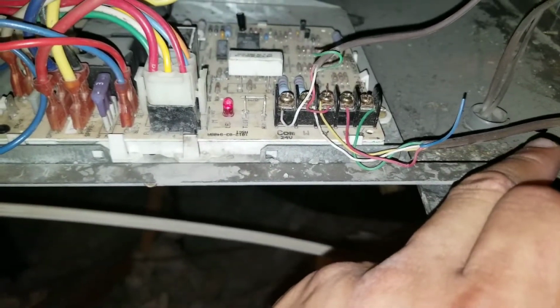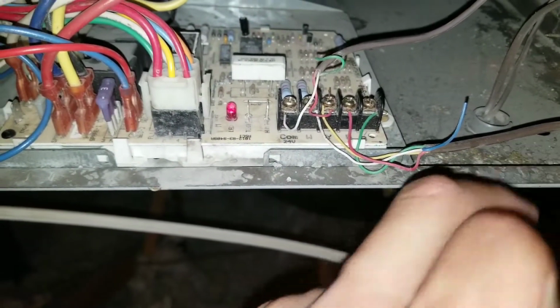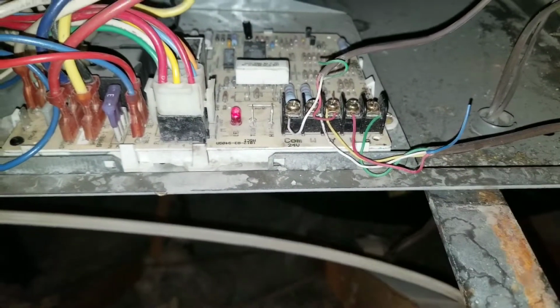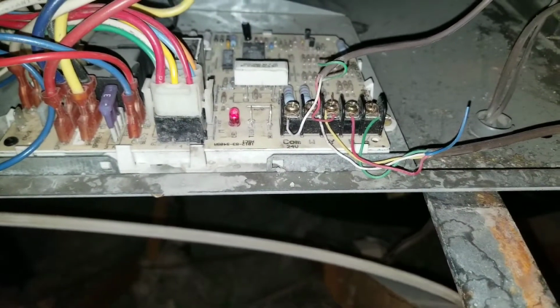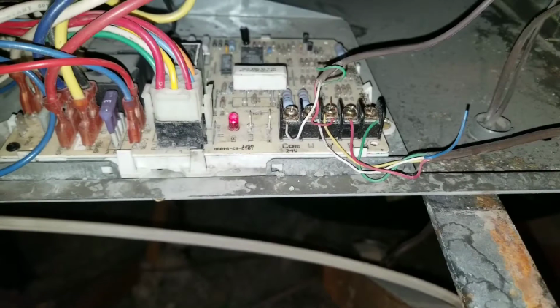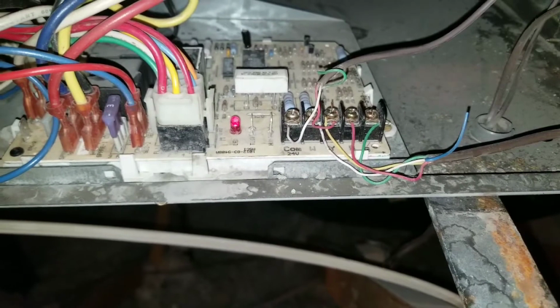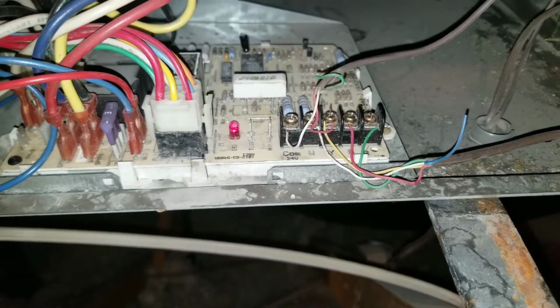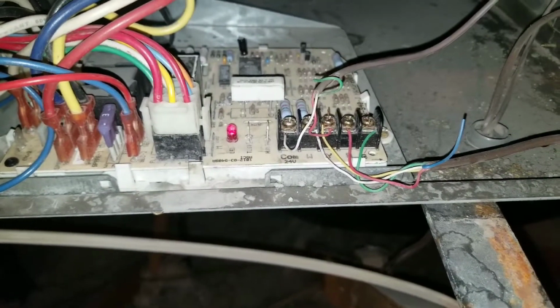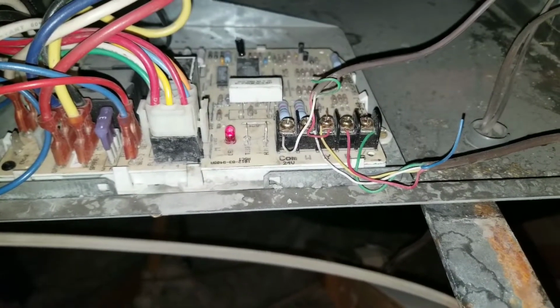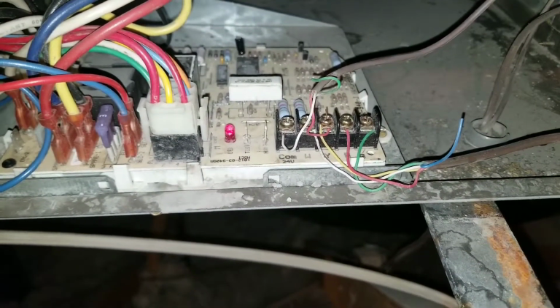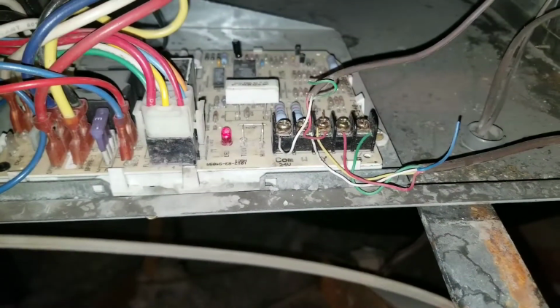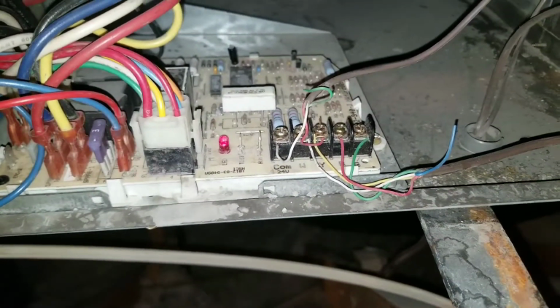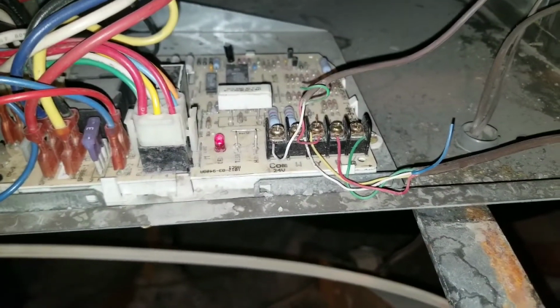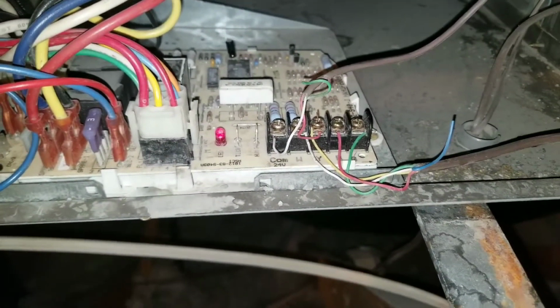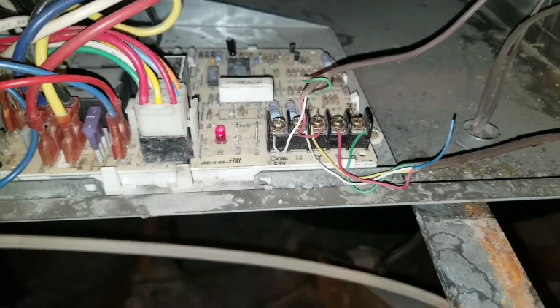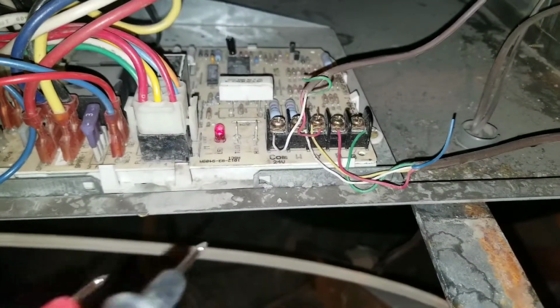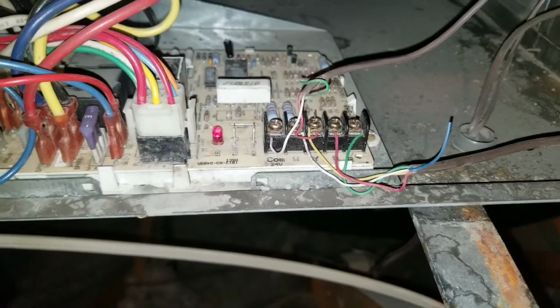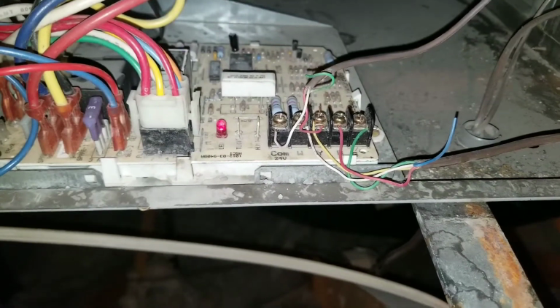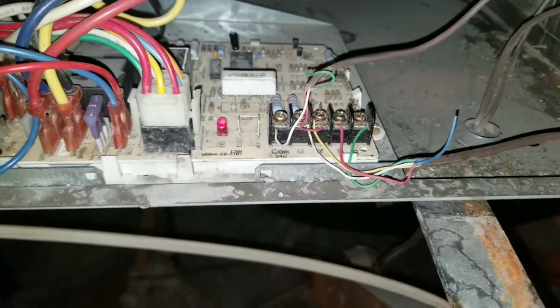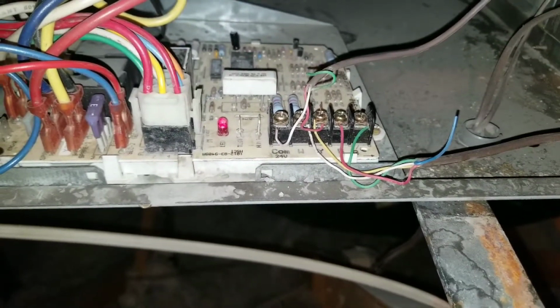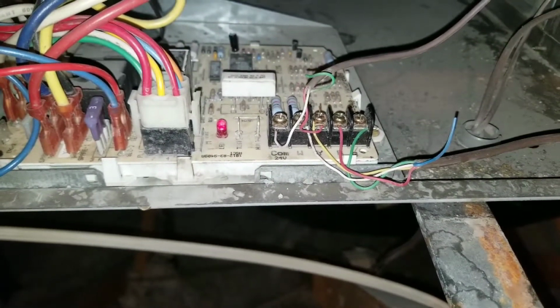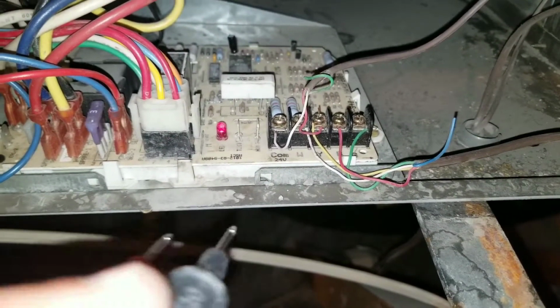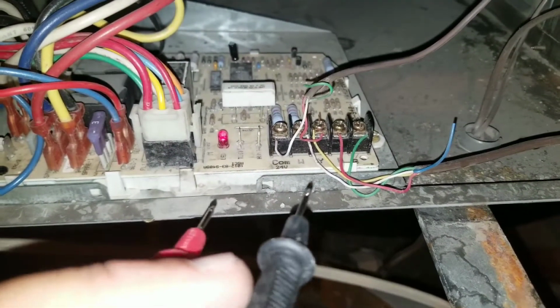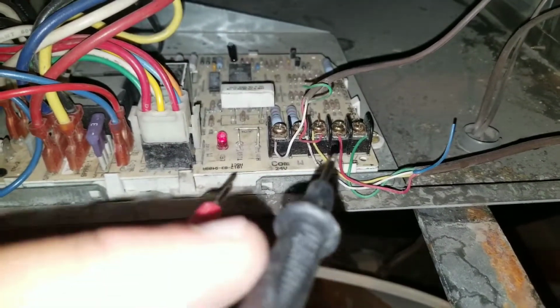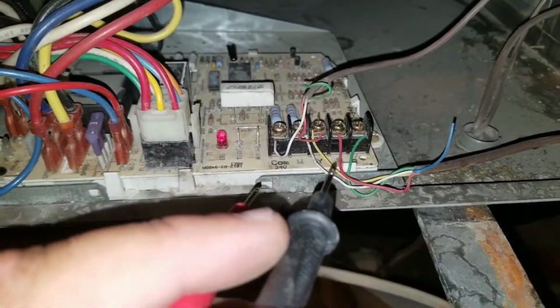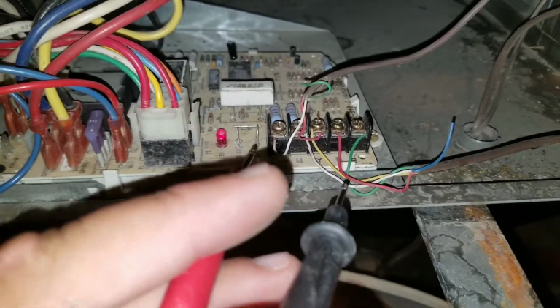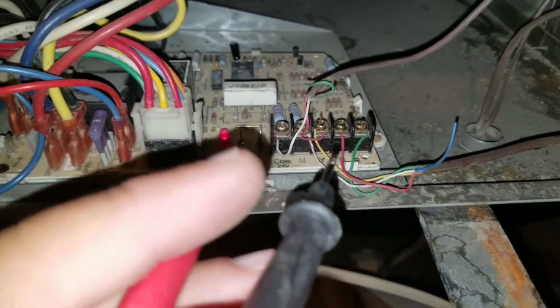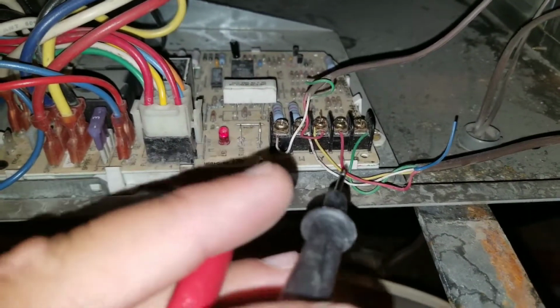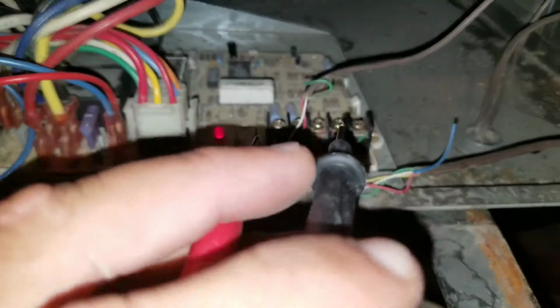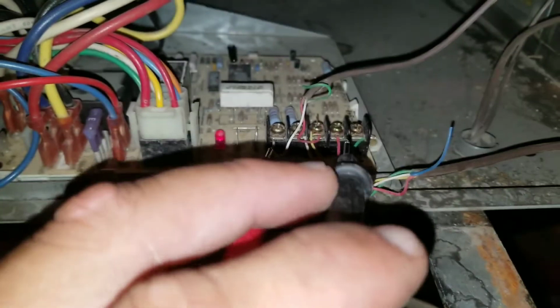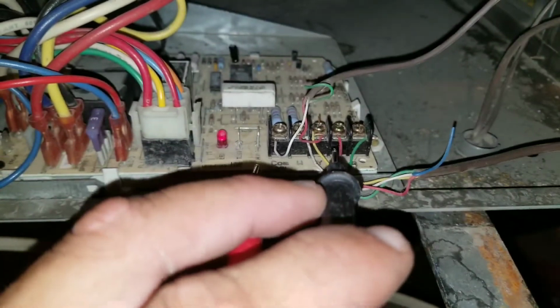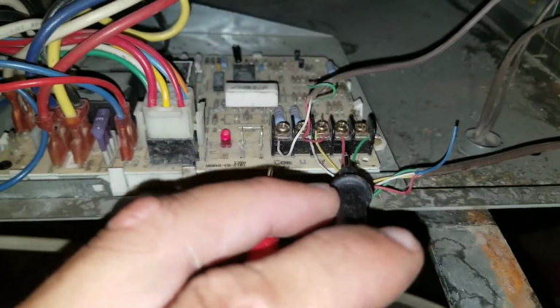Go ahead and check that video out. Right now, if I want to know if my thermostat is getting power from my board, what I can do is check for voltage up here by checking my common to my R terminal.